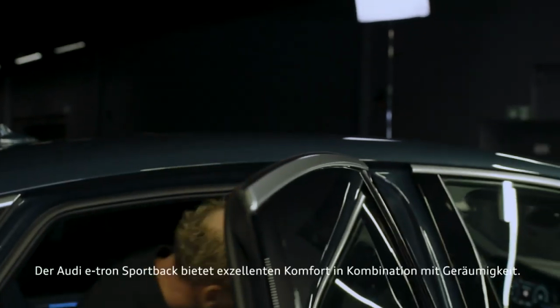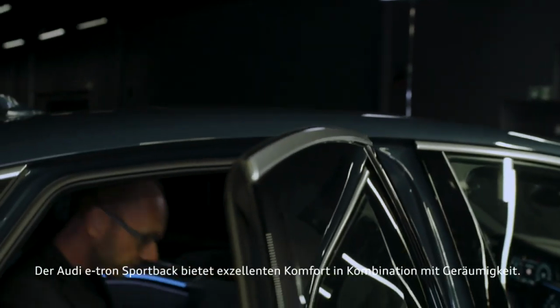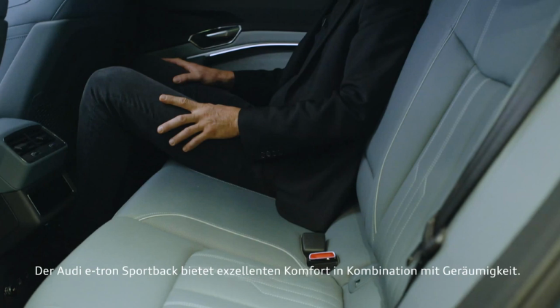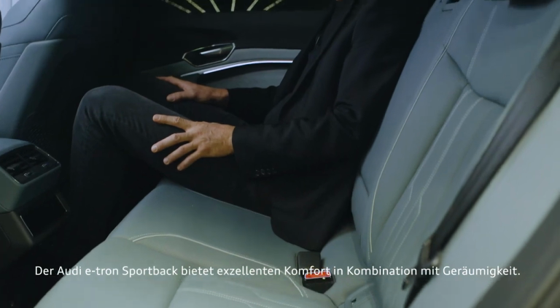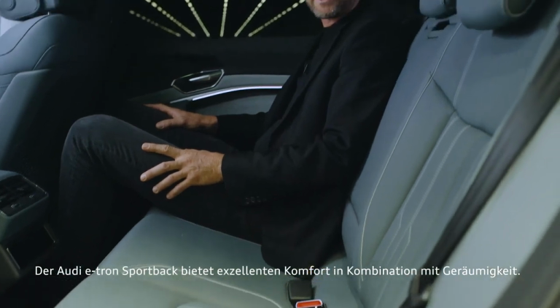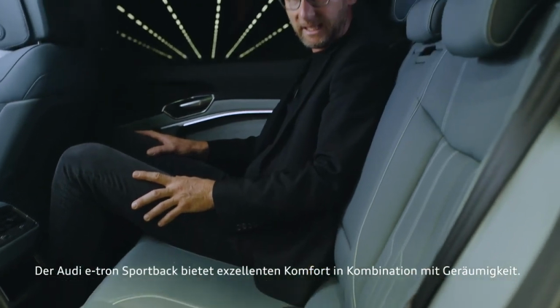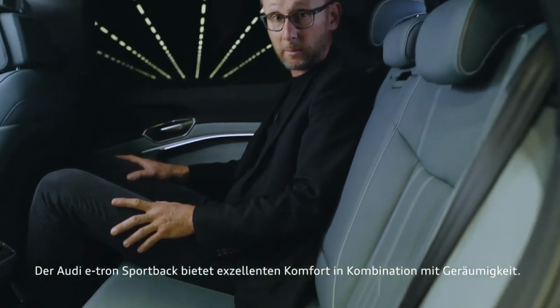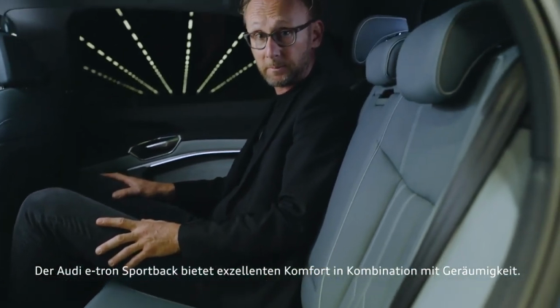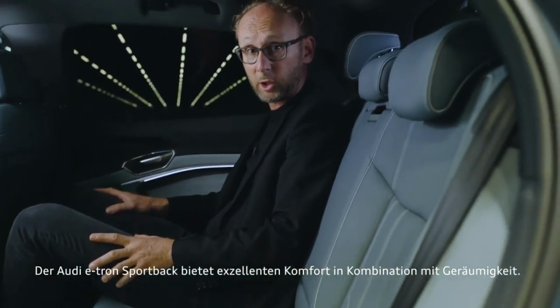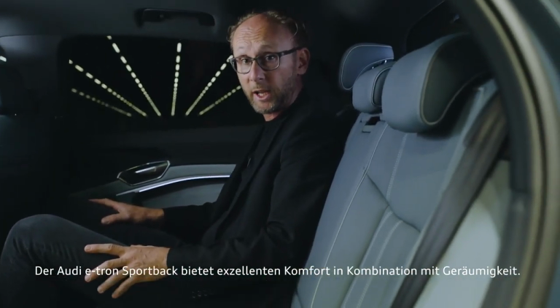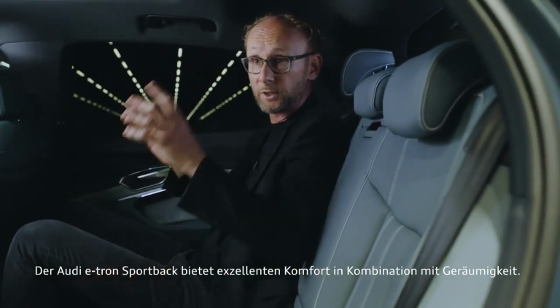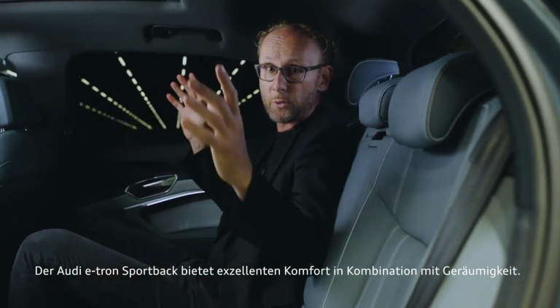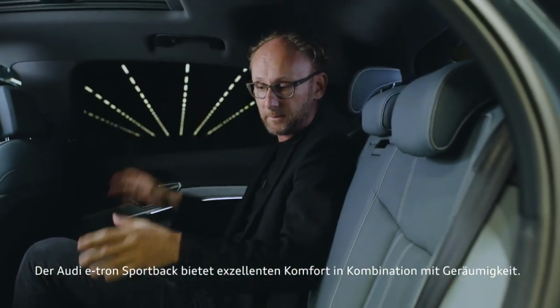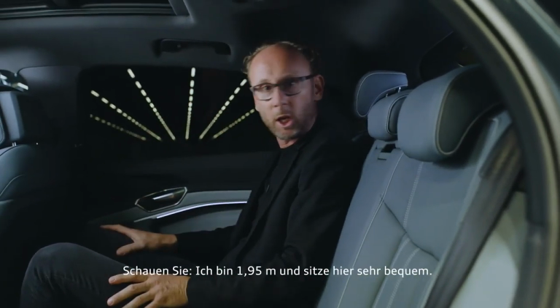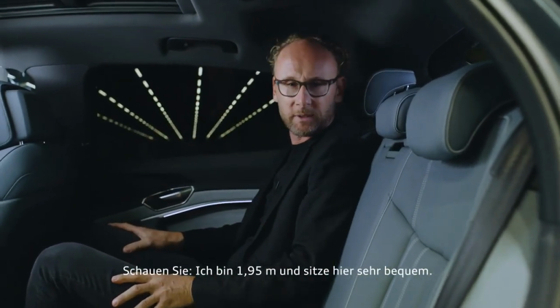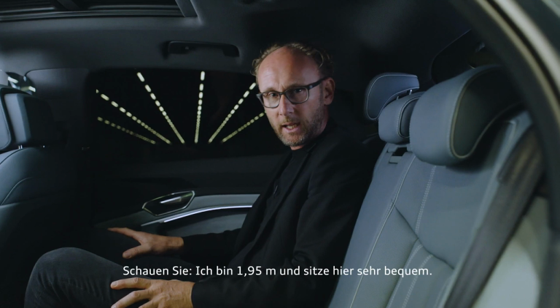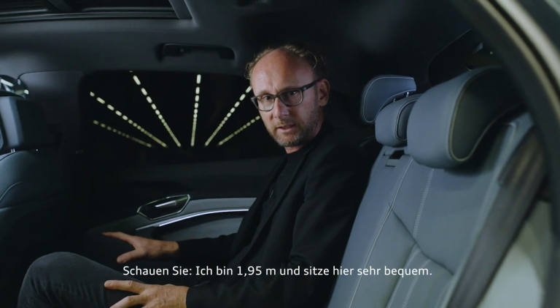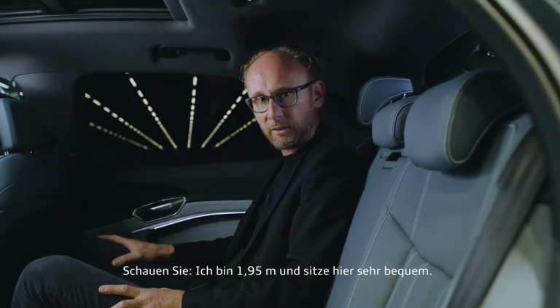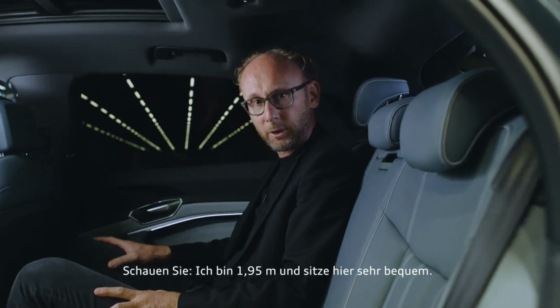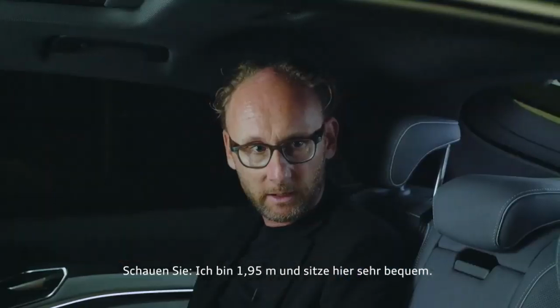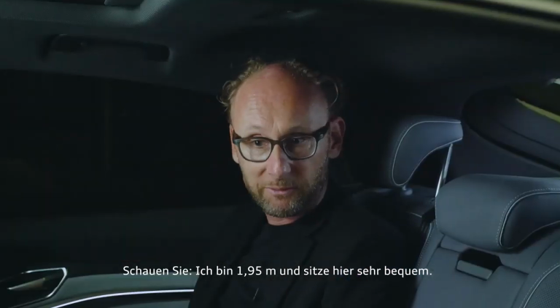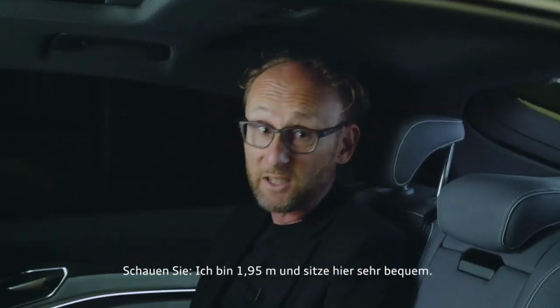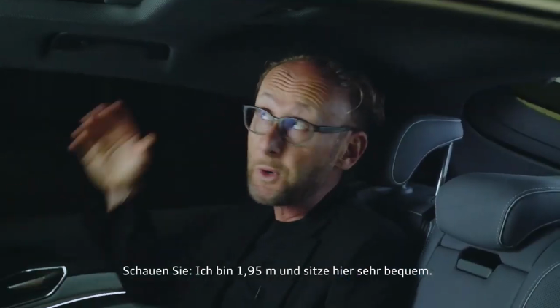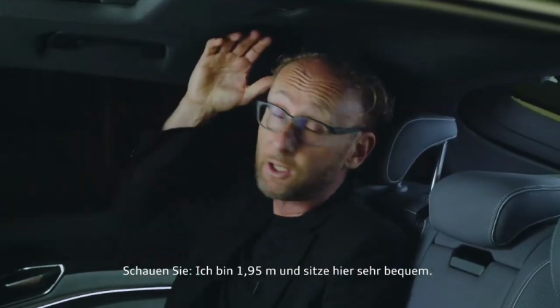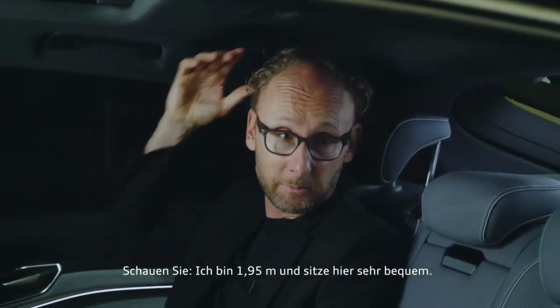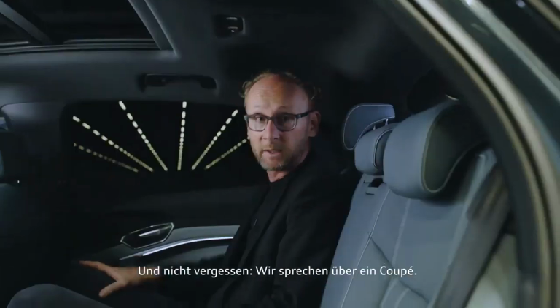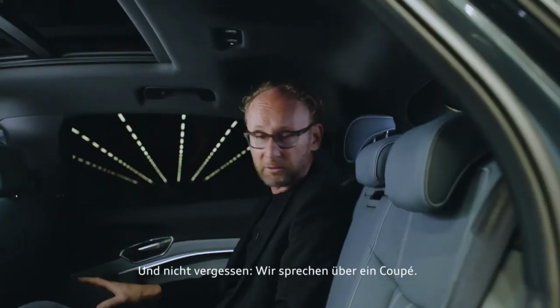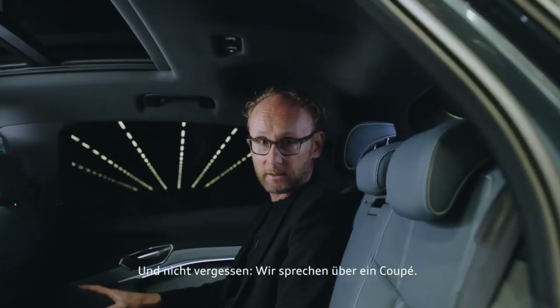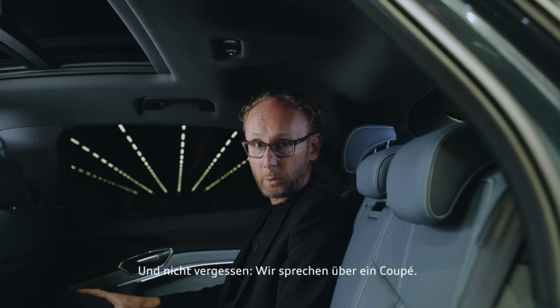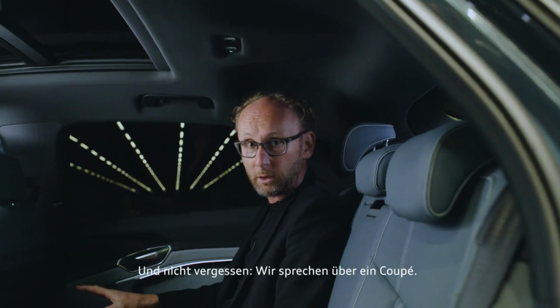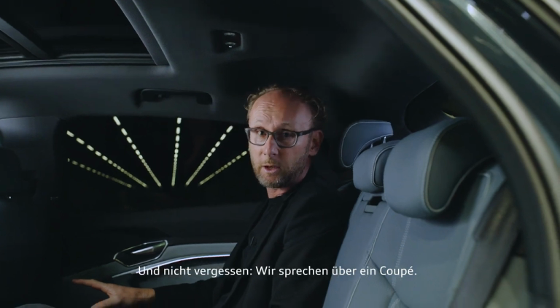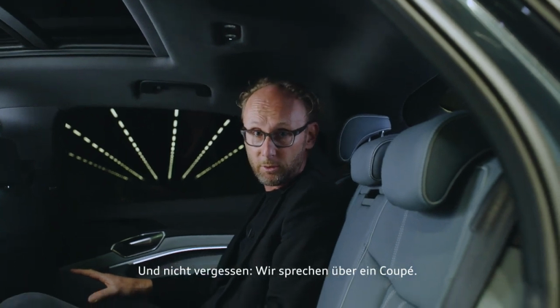The Audi e-tron Sportback offers excellent comfort in combination with roominess. I'm six and a half foot tall and for me it's really comfortable. And don't forget, we are talking about a coupe.